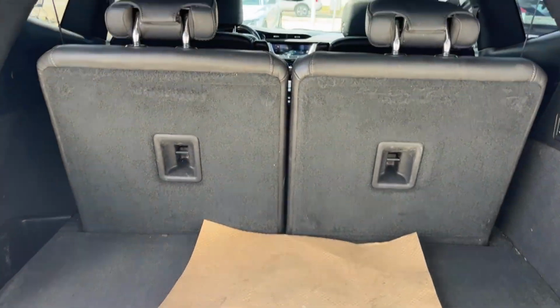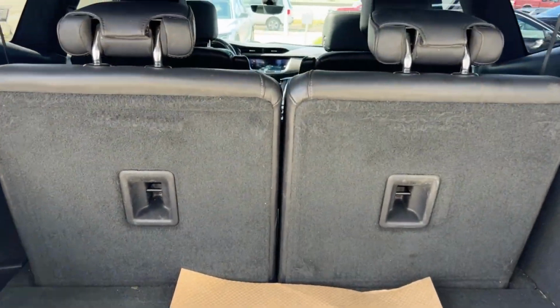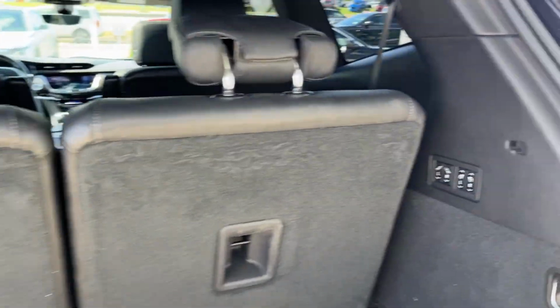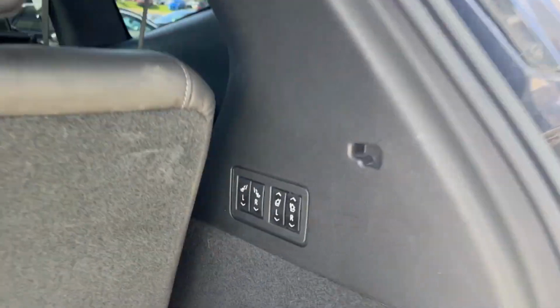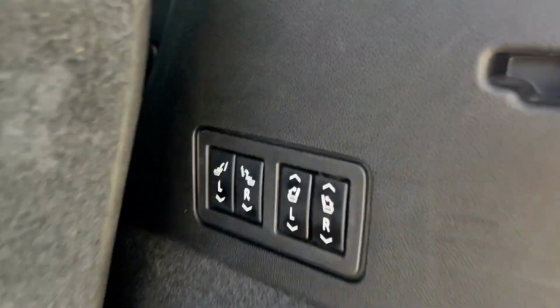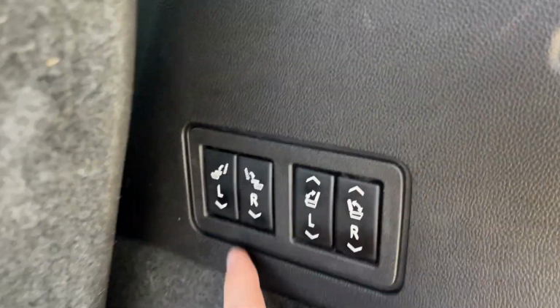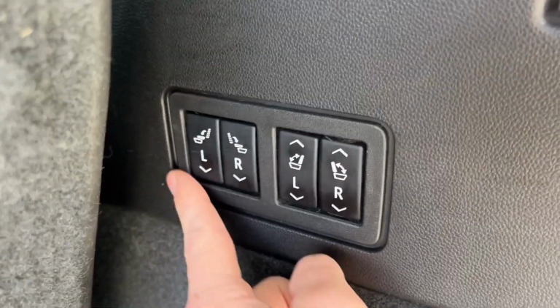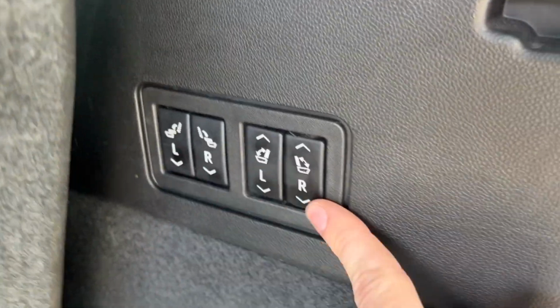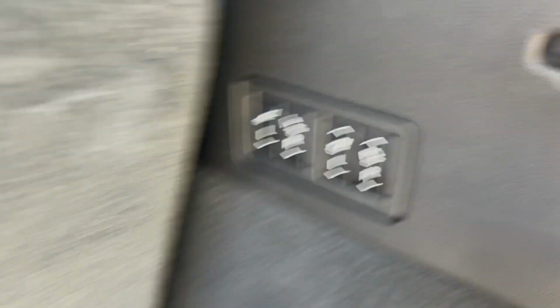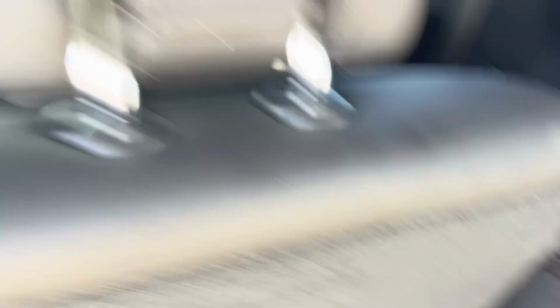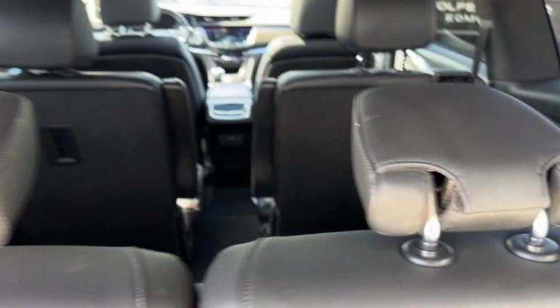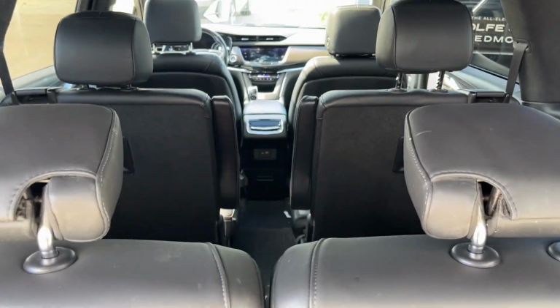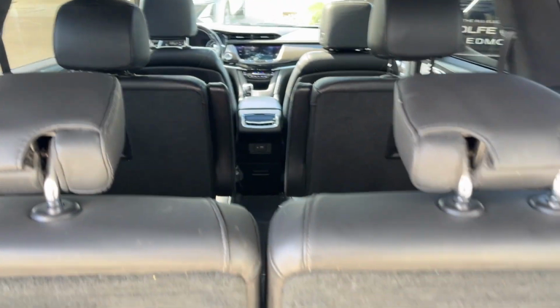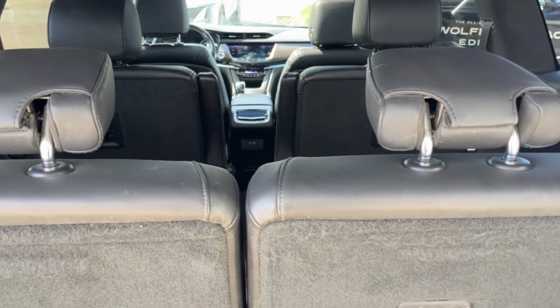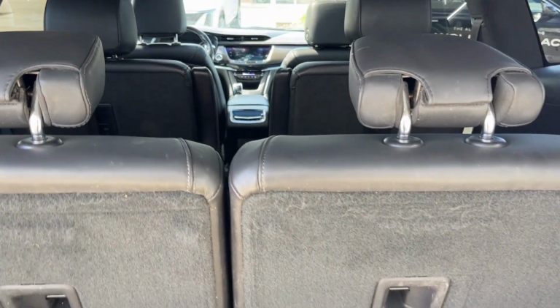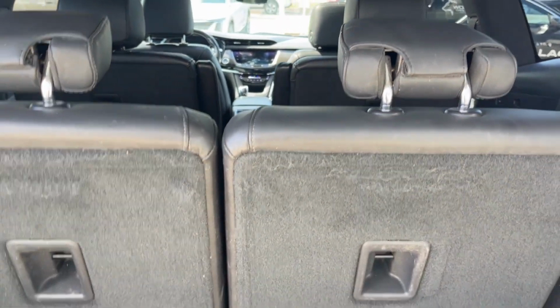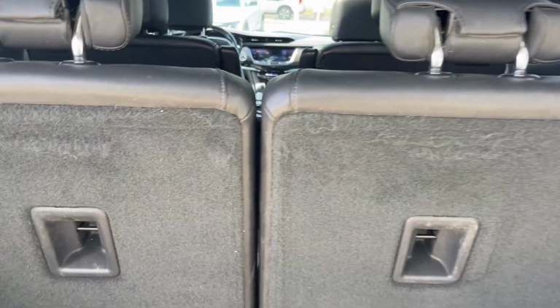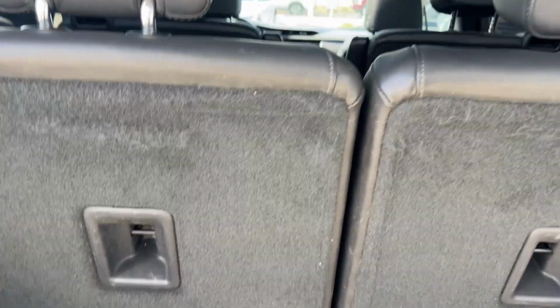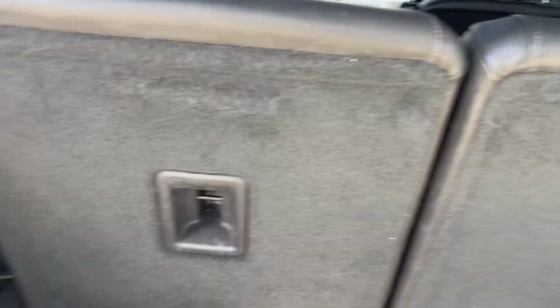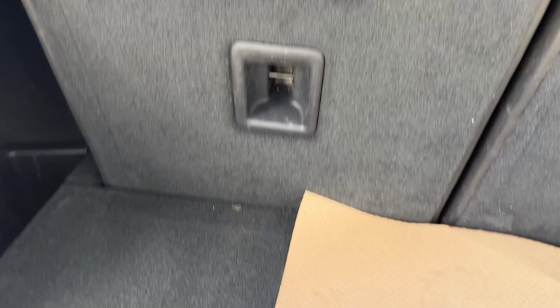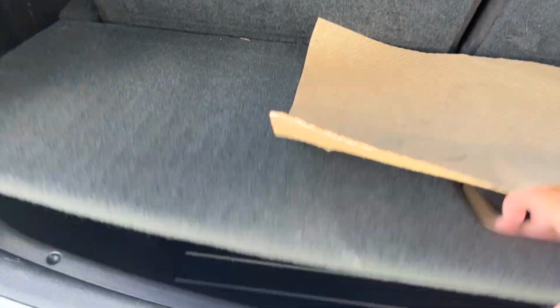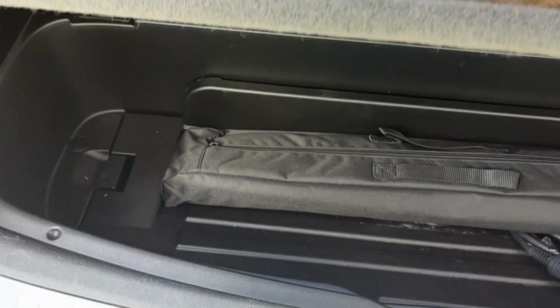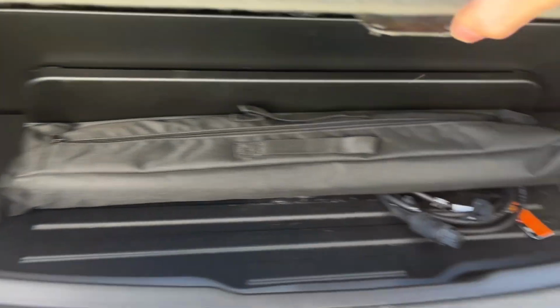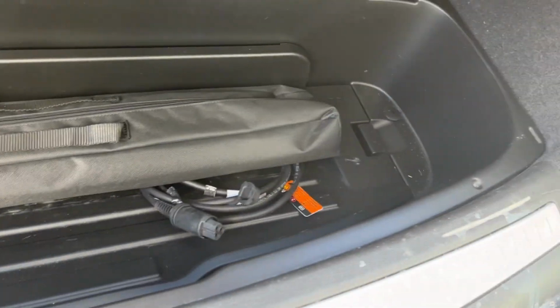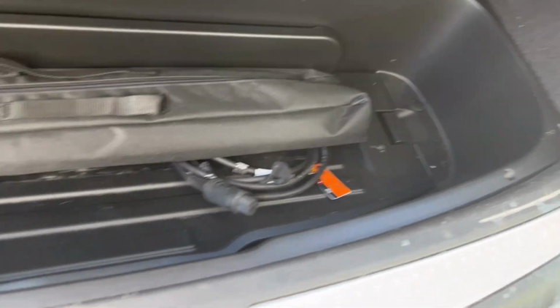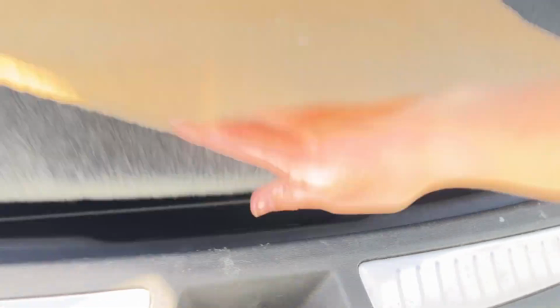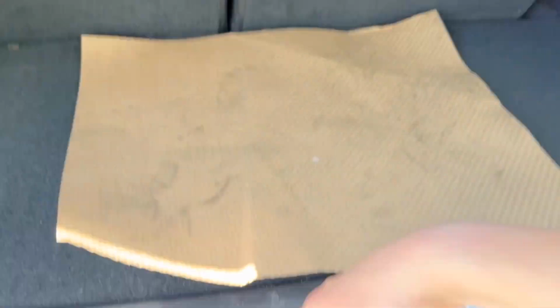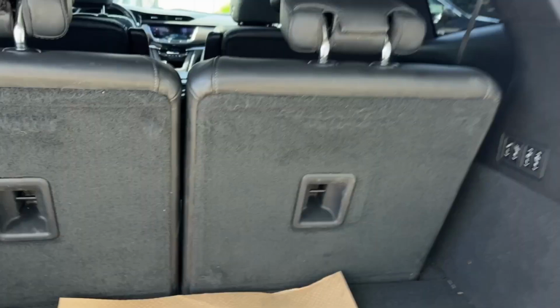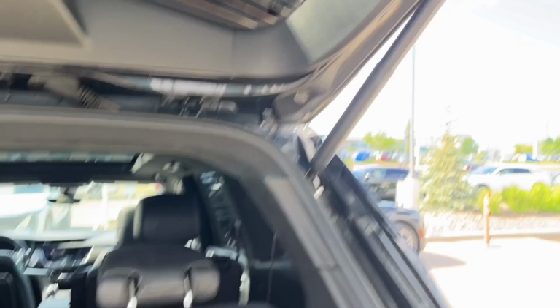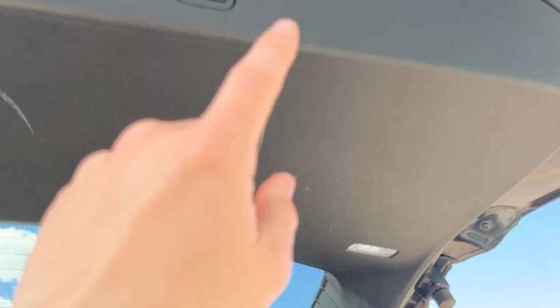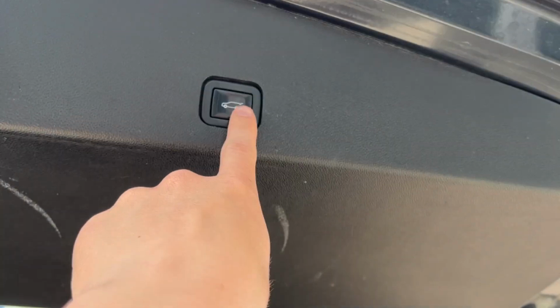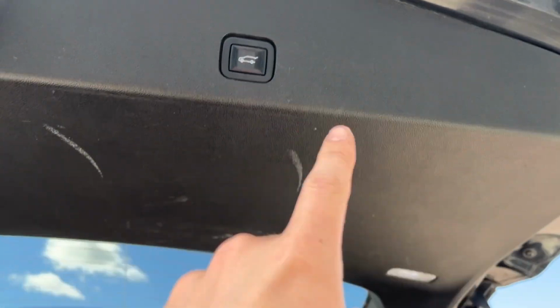Here in the back, just to the right we have some power controls. These are to drop the second and third row of seats down to get a ton of extra storage space, not to mention we have some hidden storage down below, and we can close it up by just pushing the button.